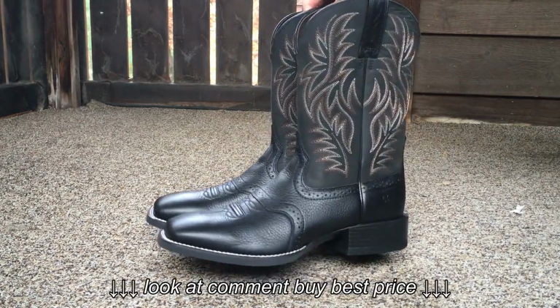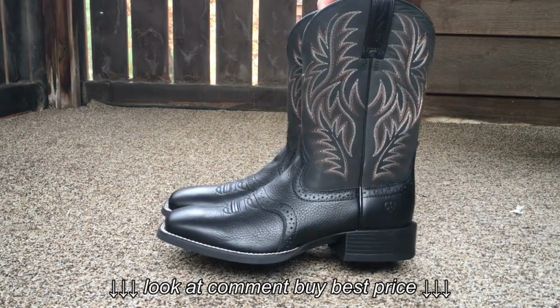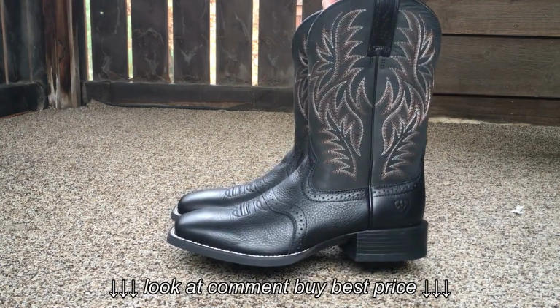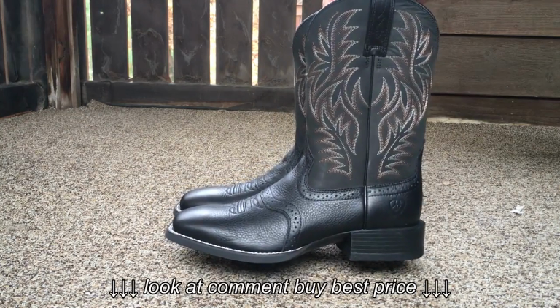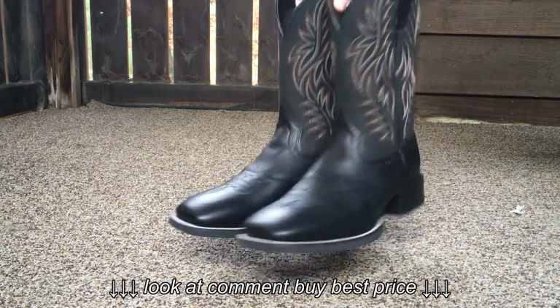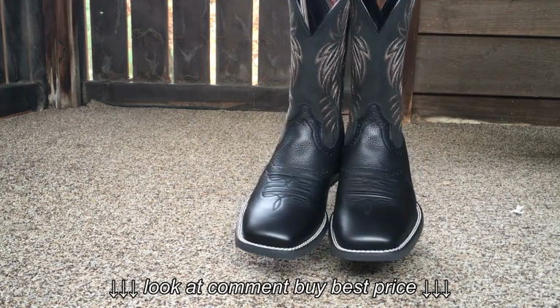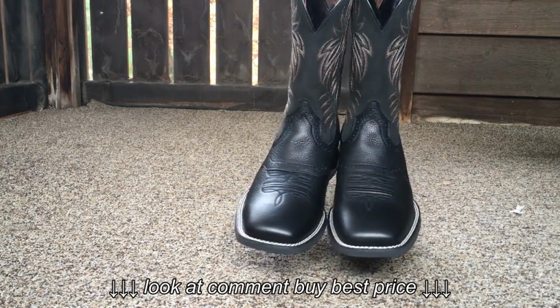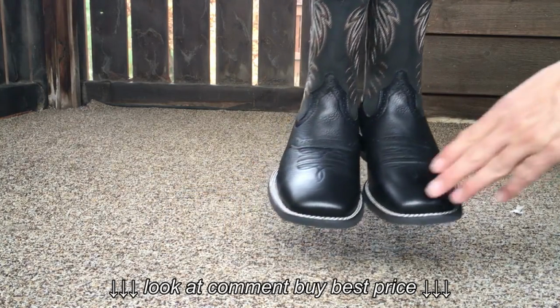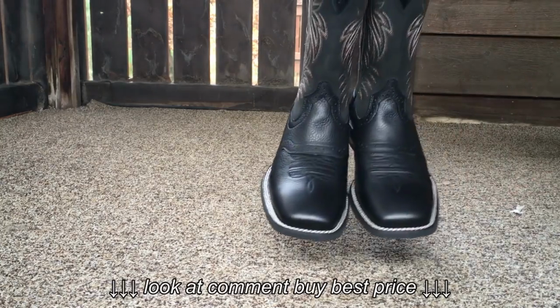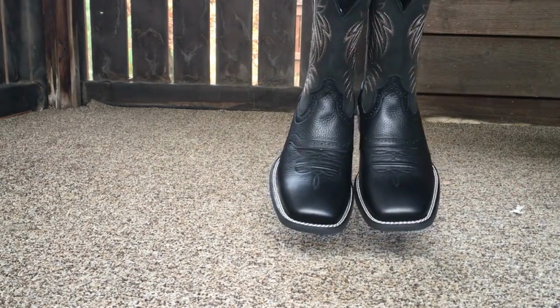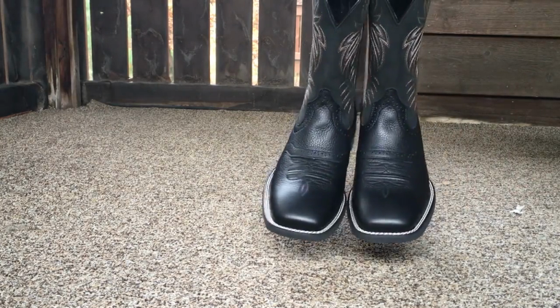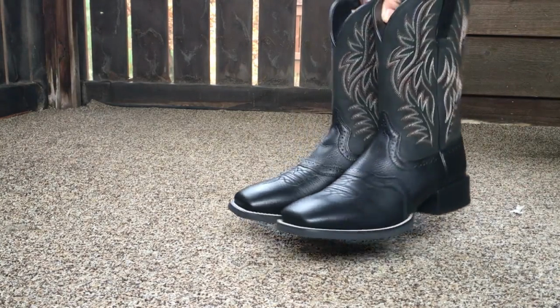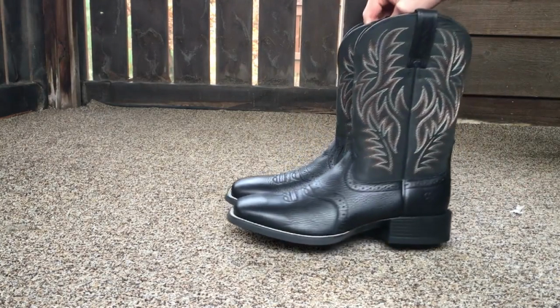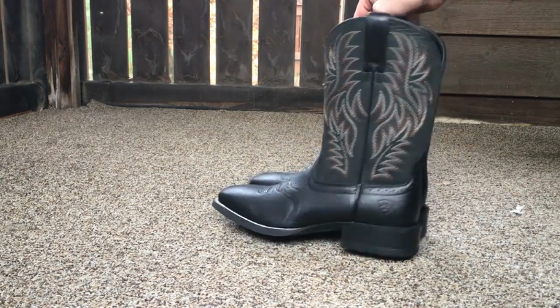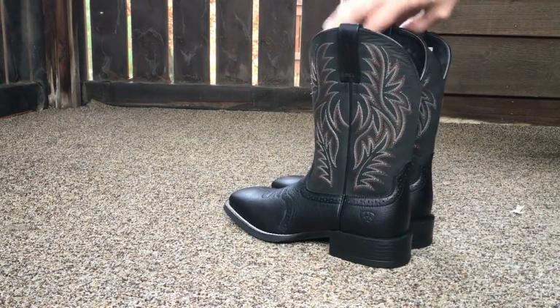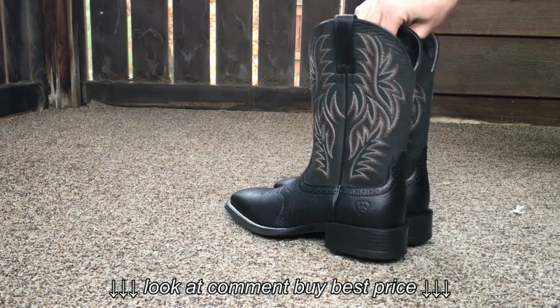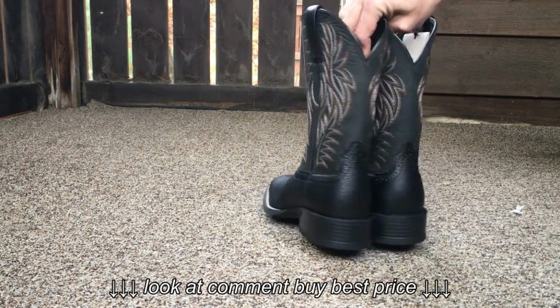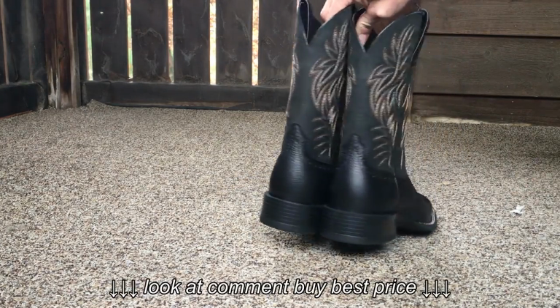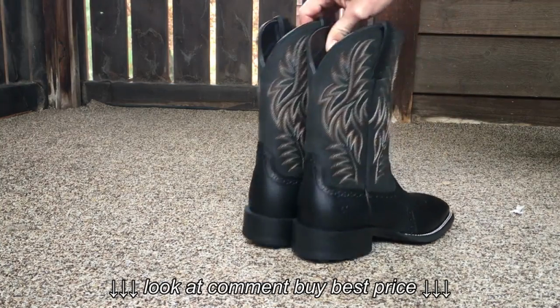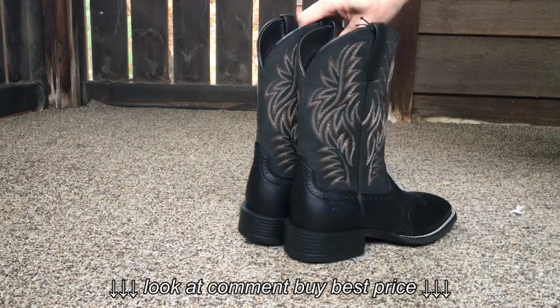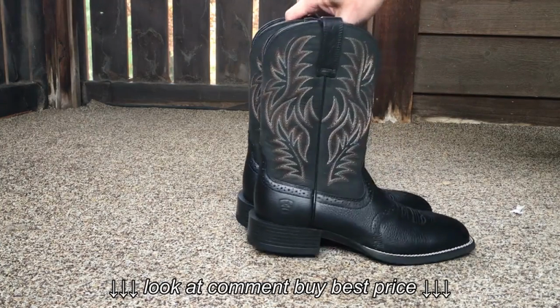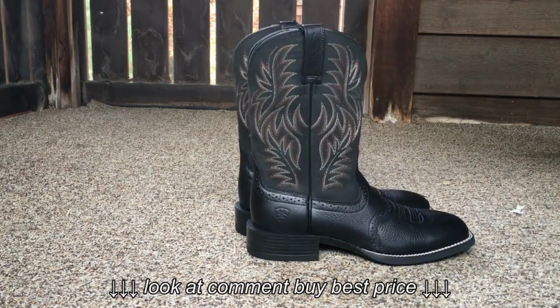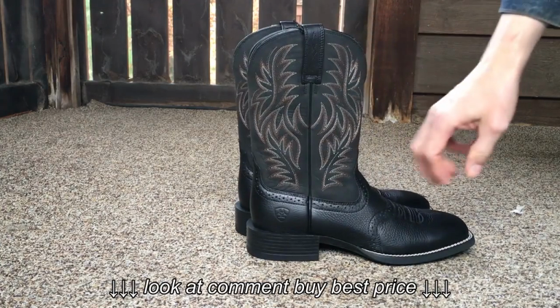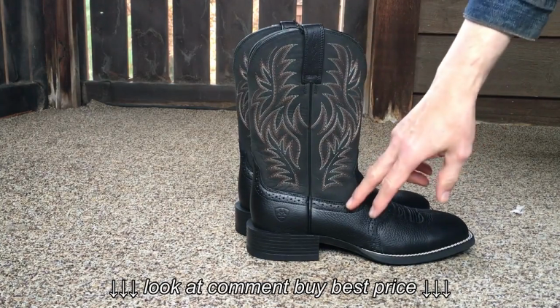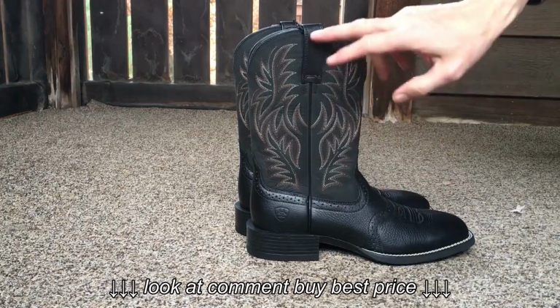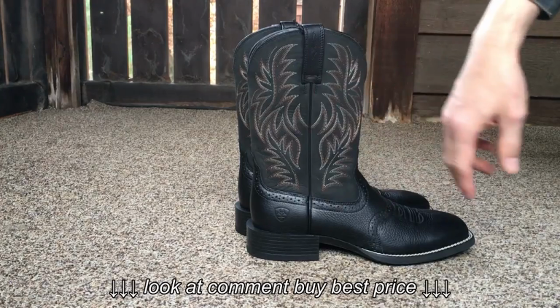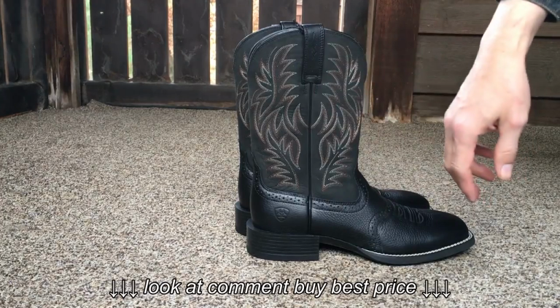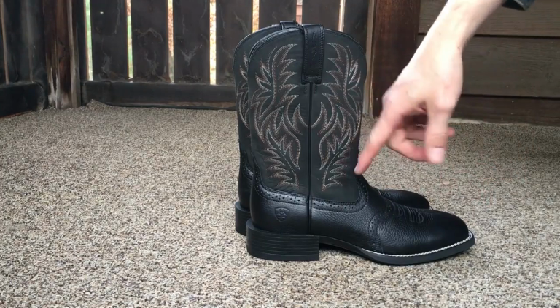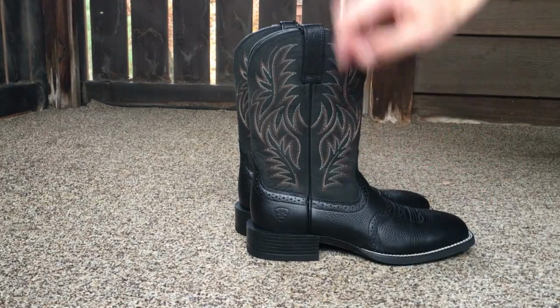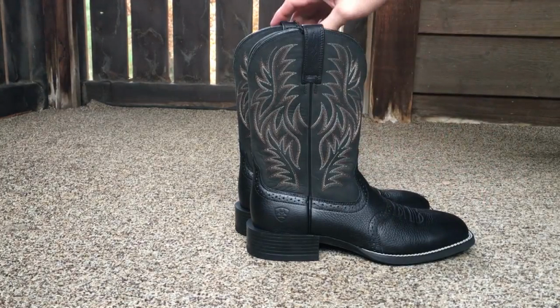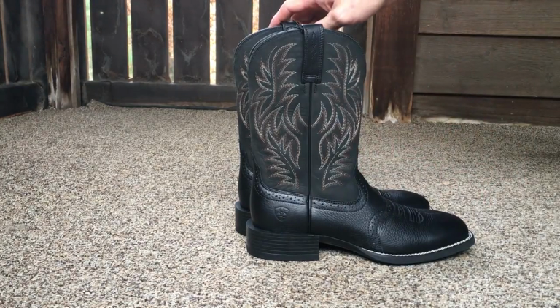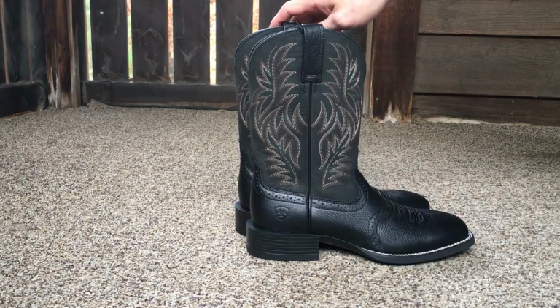They are a square toe design. They have an 11.5 inch shaft and a 1.5 inch heel.